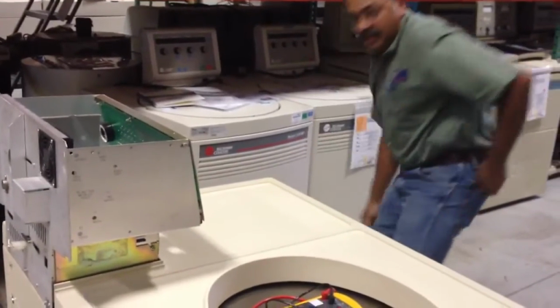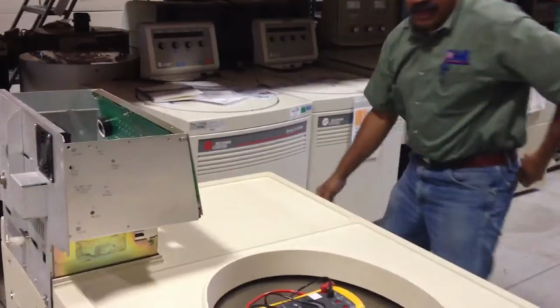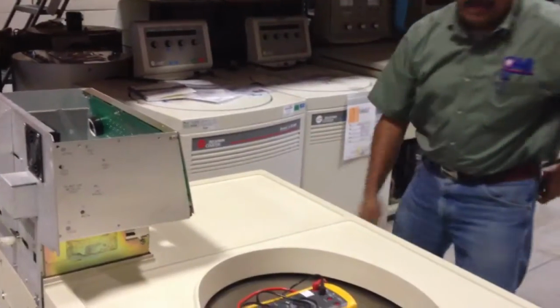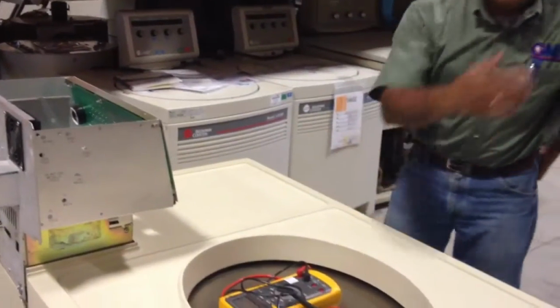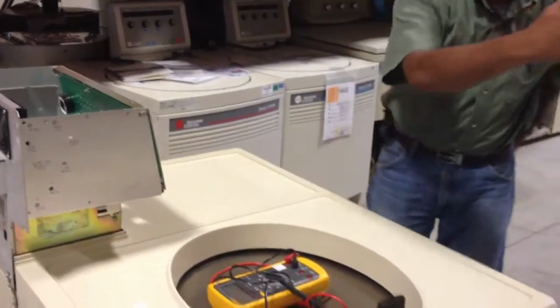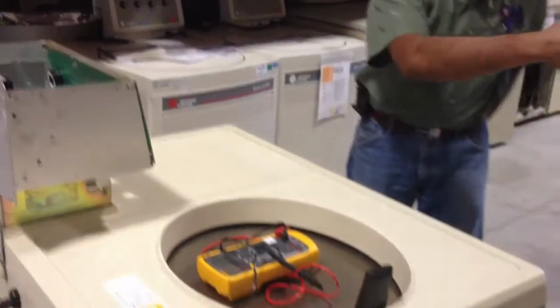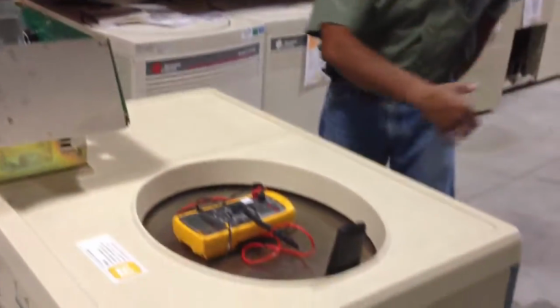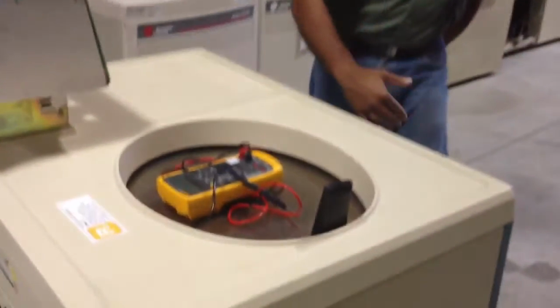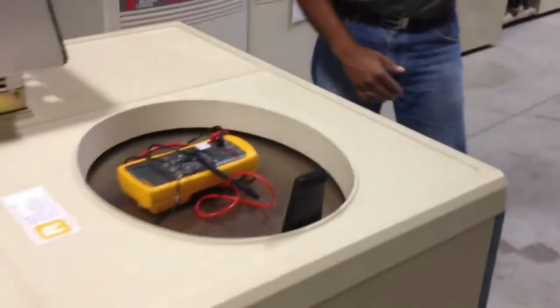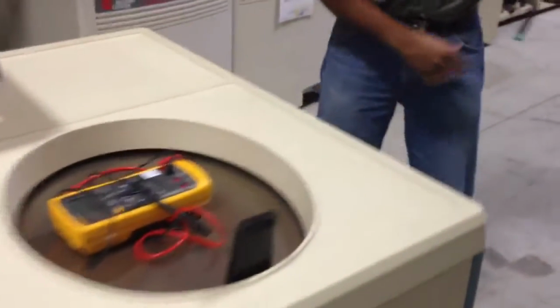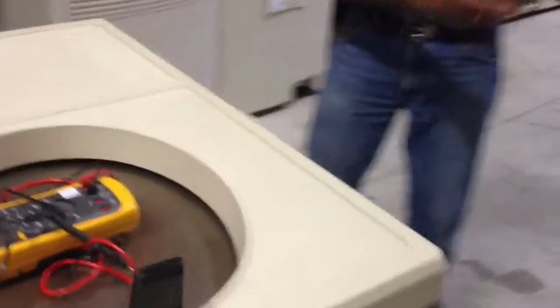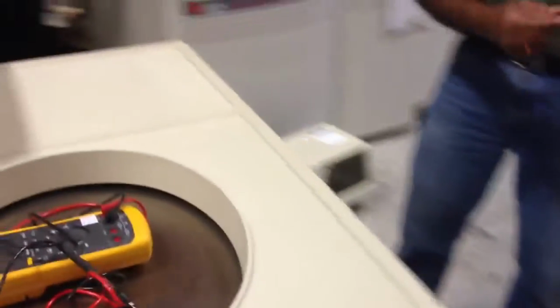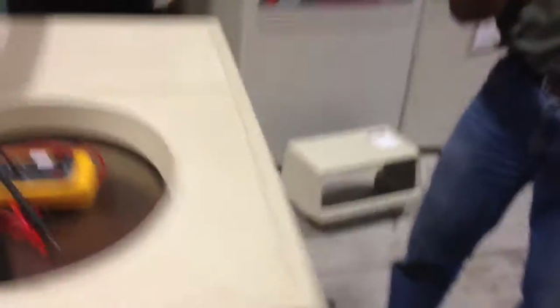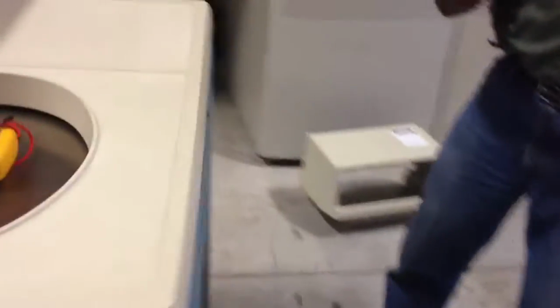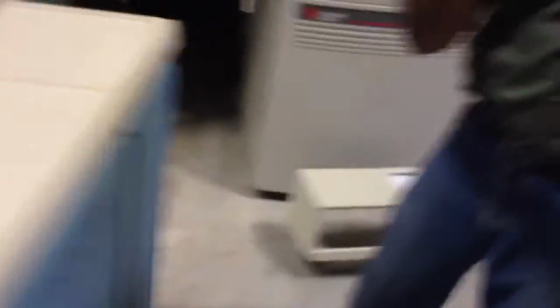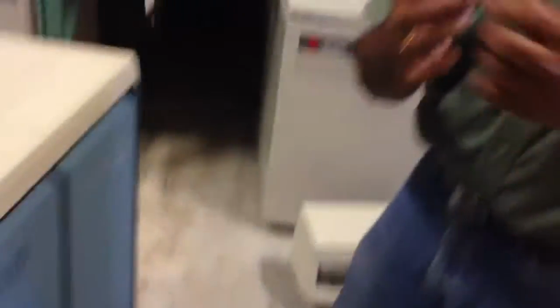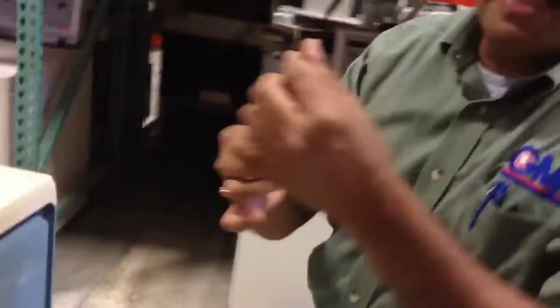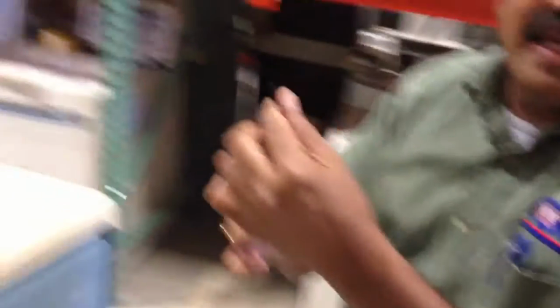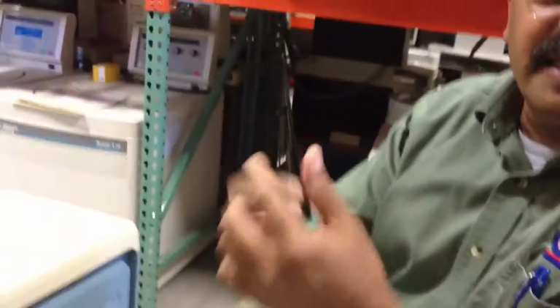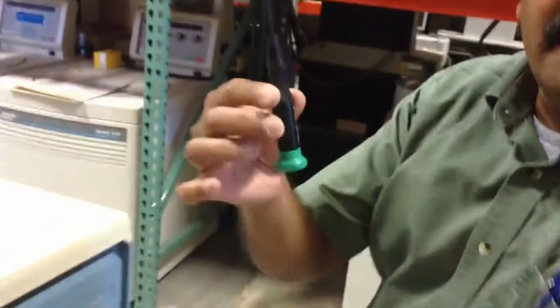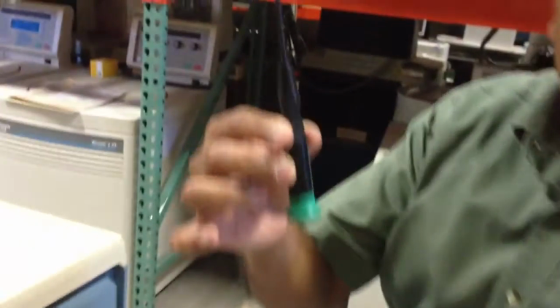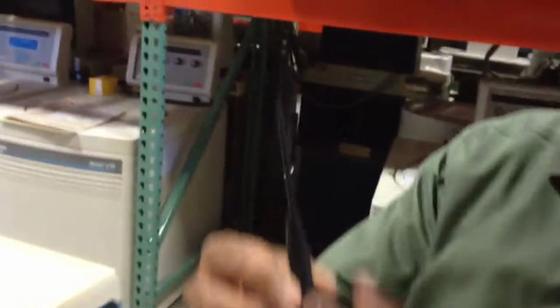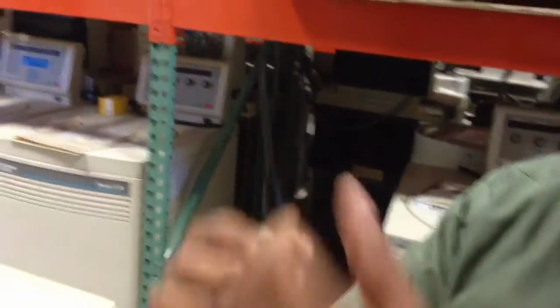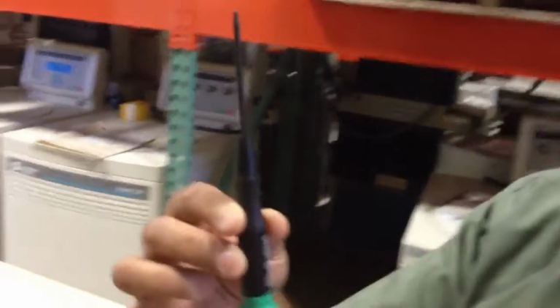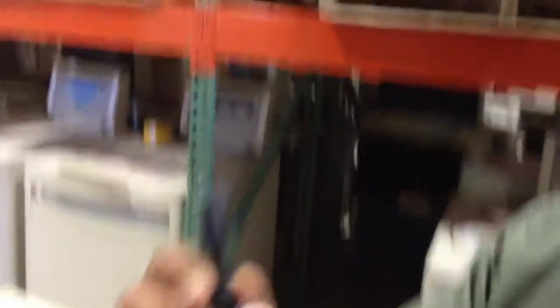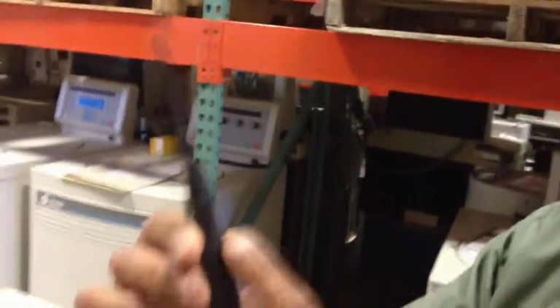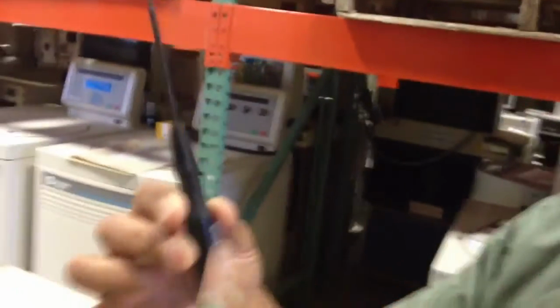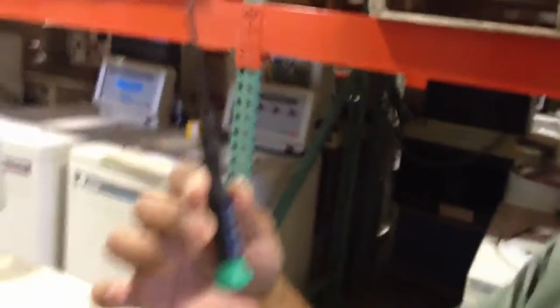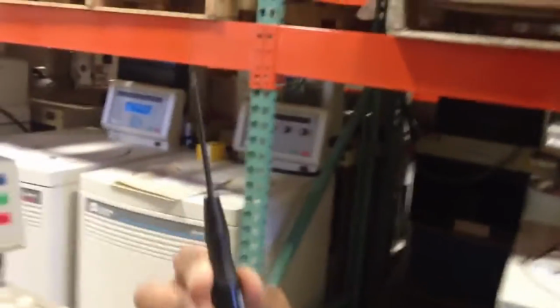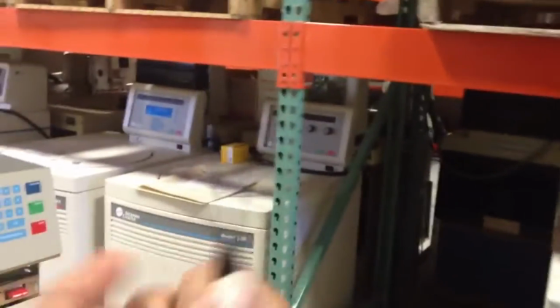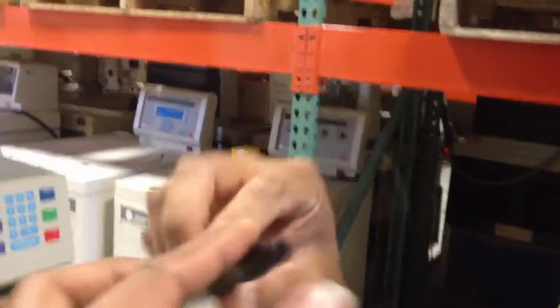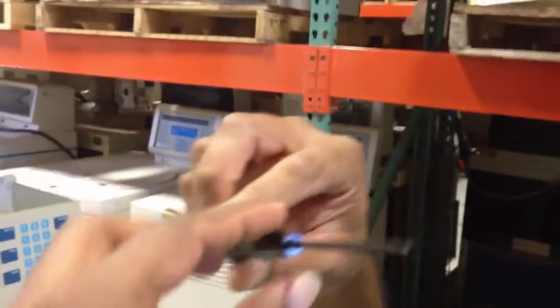Now you have to come to the front here. You need something like this — even an Allen key will work. This tool is very useful.